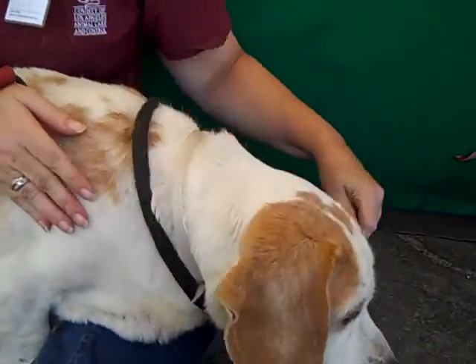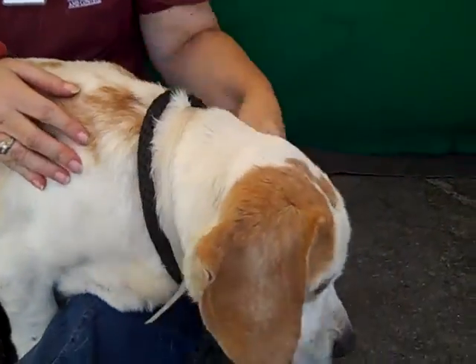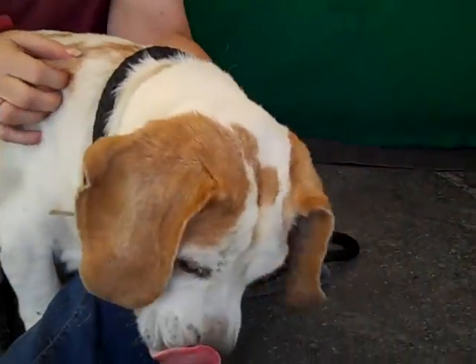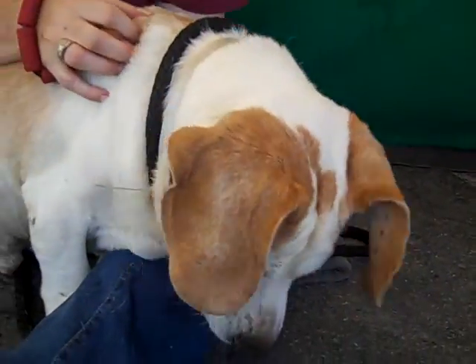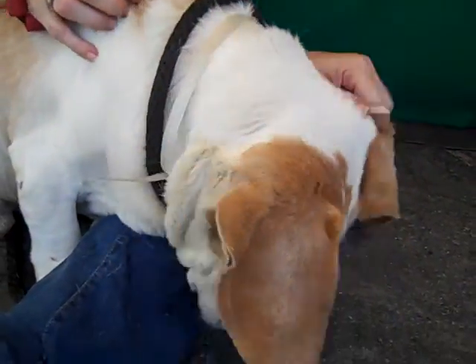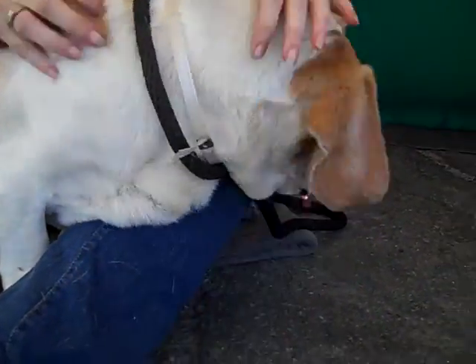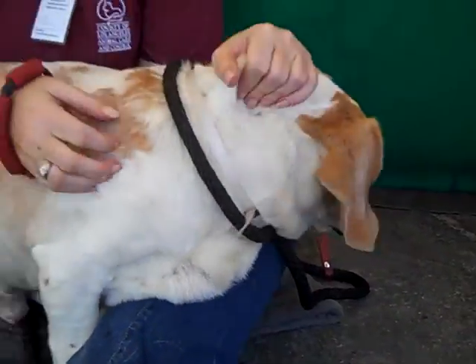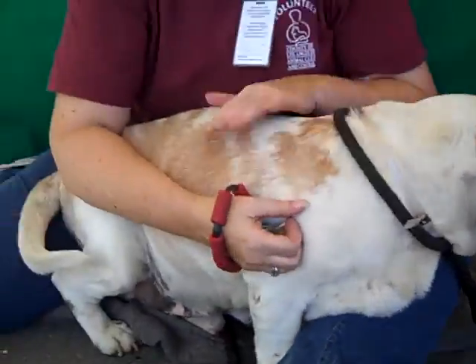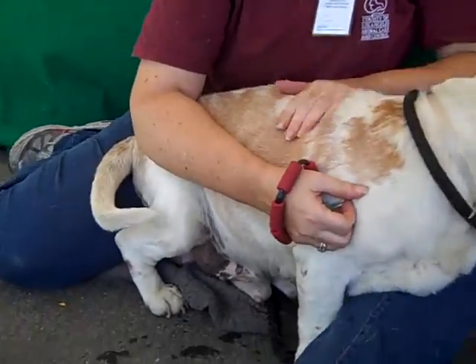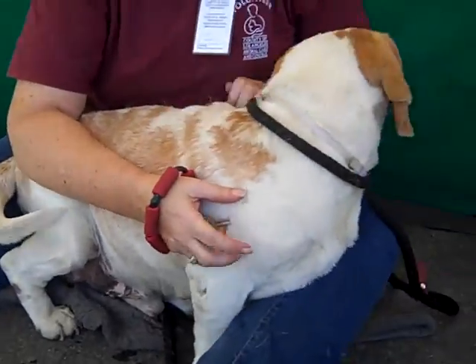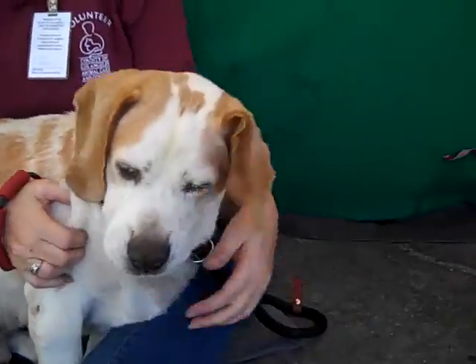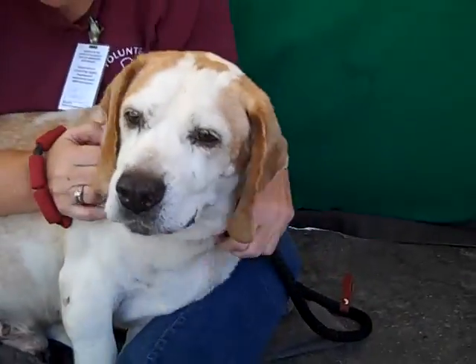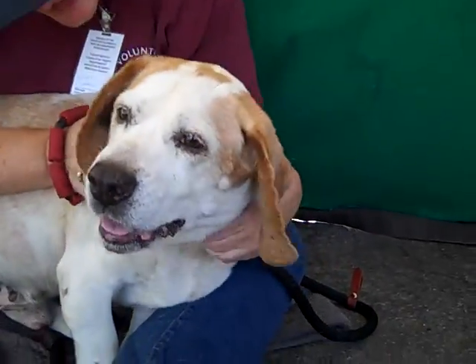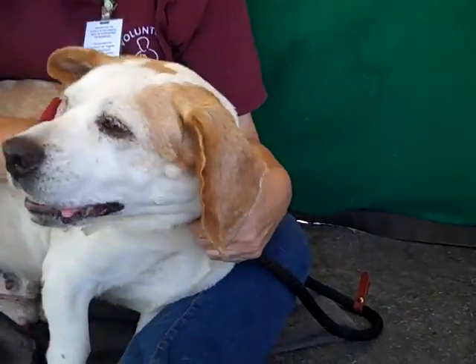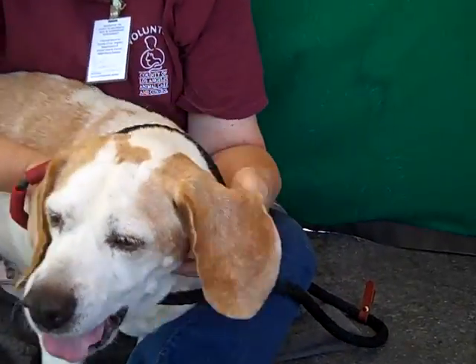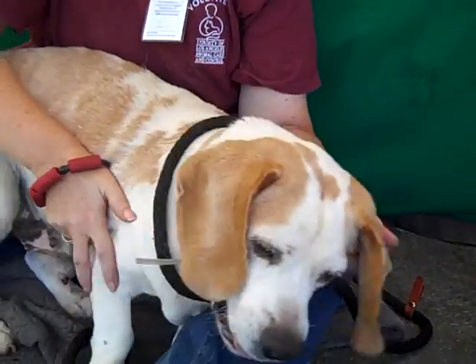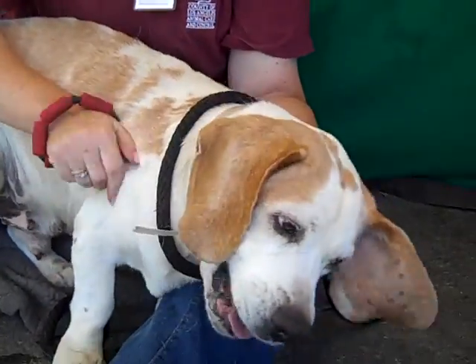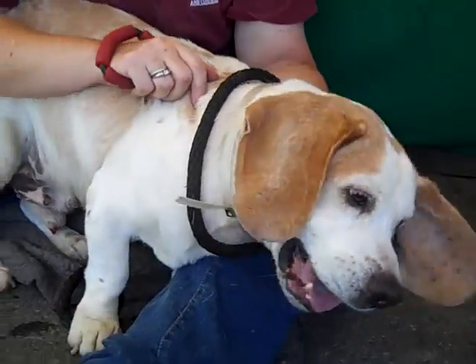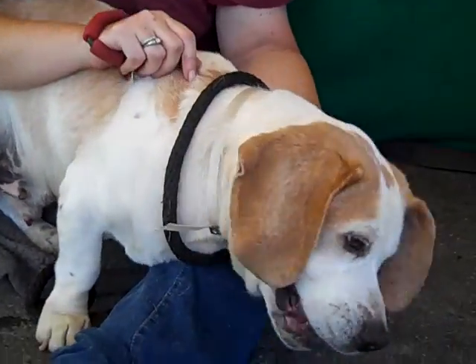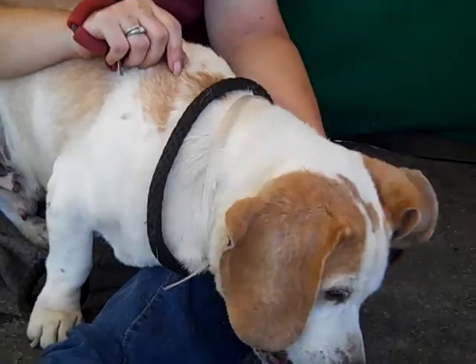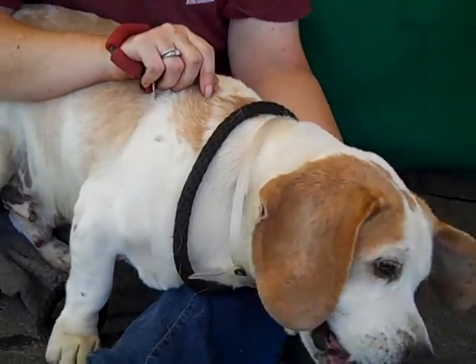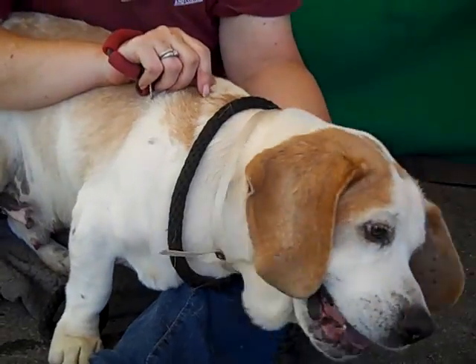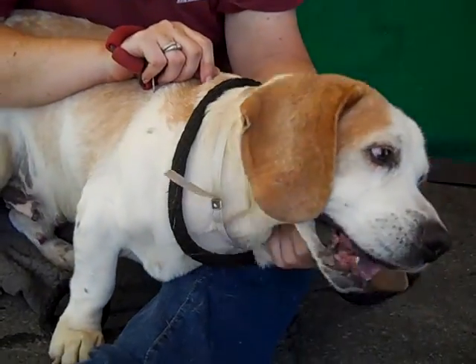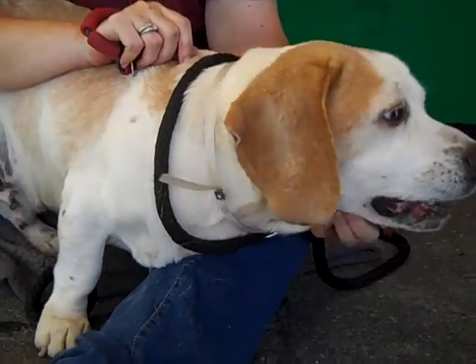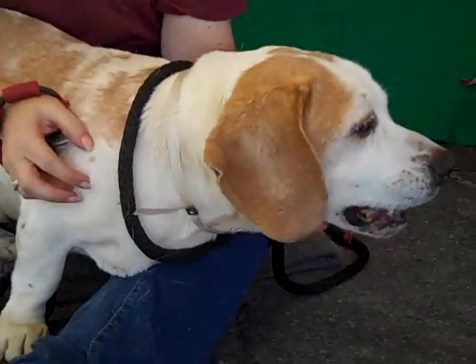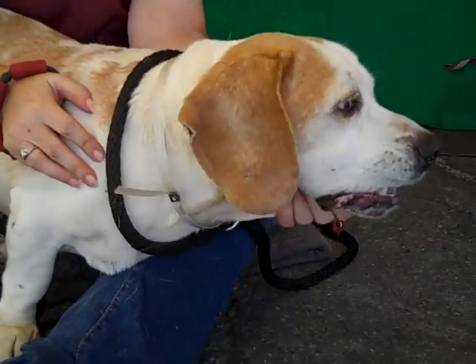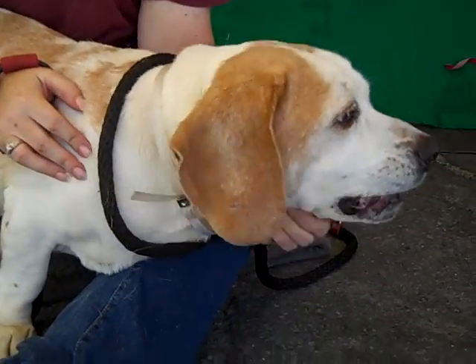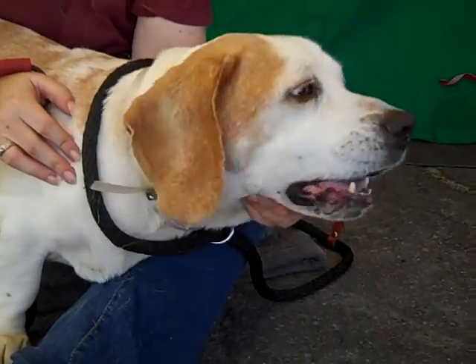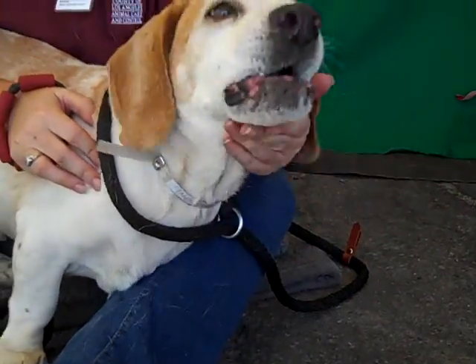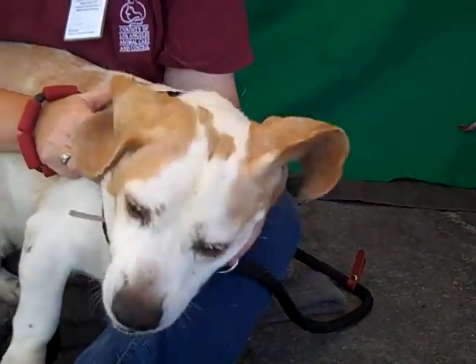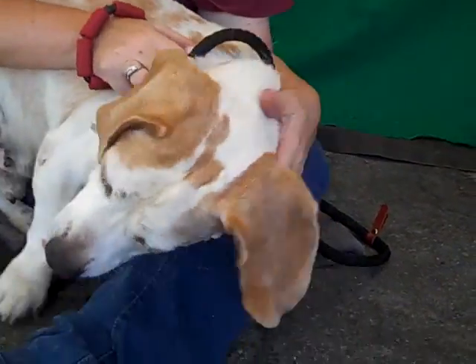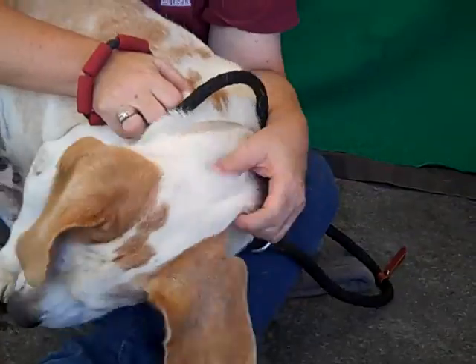He seems like he's got the head of a beagle and the body of a basset. He's a big guy. He came to the Baldwin Park Animal Care Center as an owner surrender on August 5th. He weighs about 38 pounds — a big, medium-sized dog.